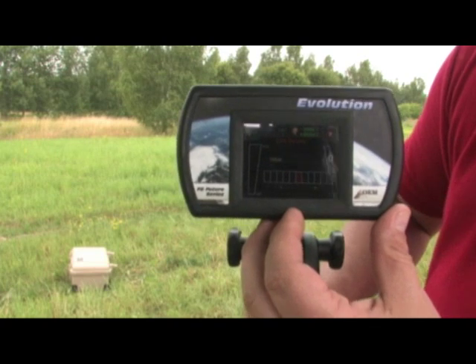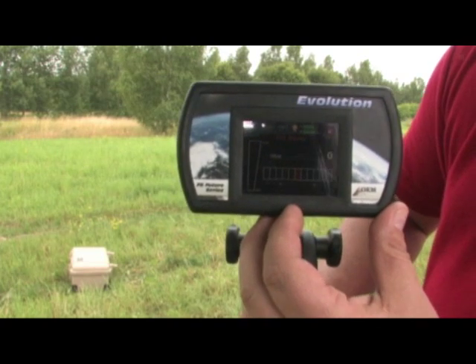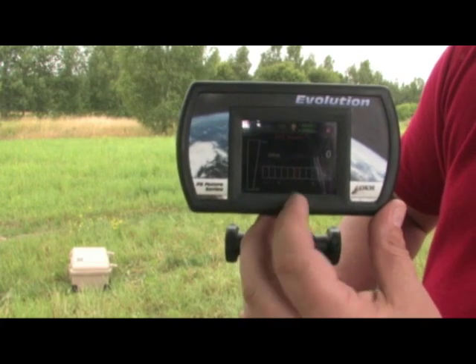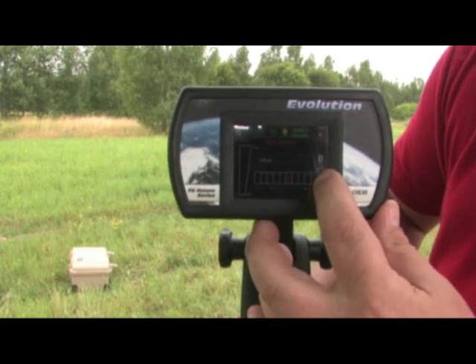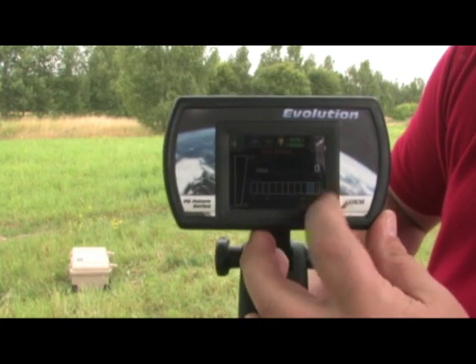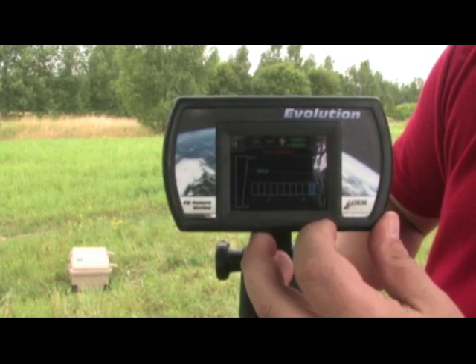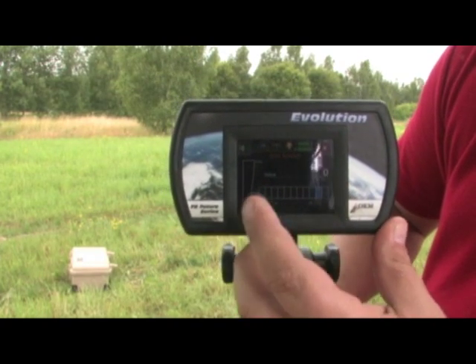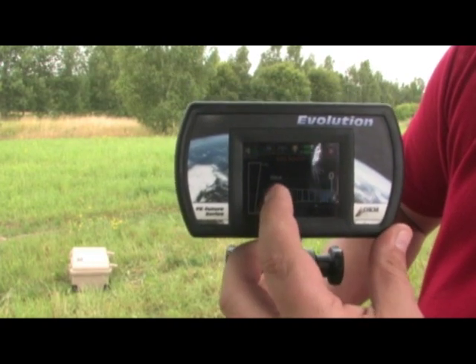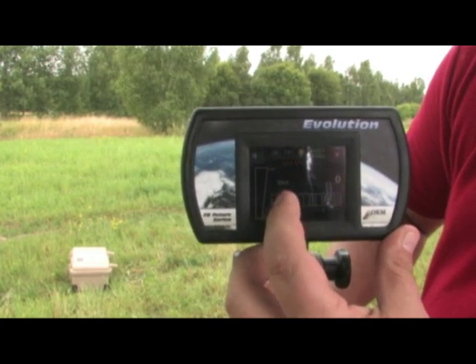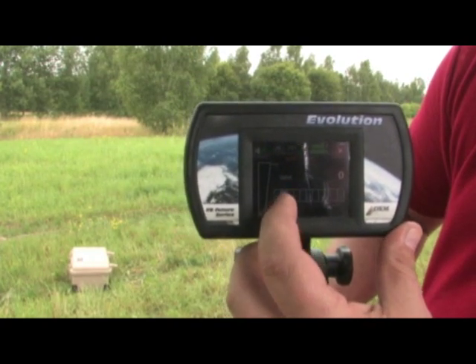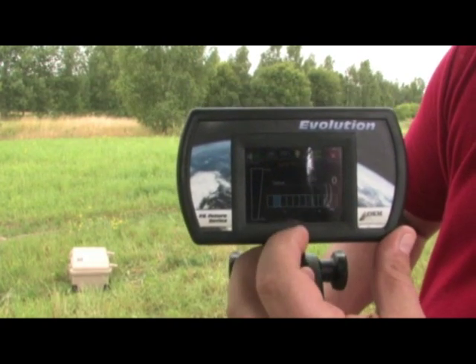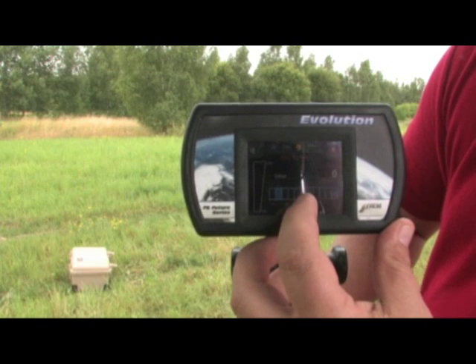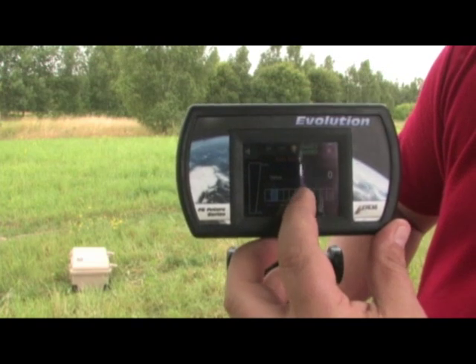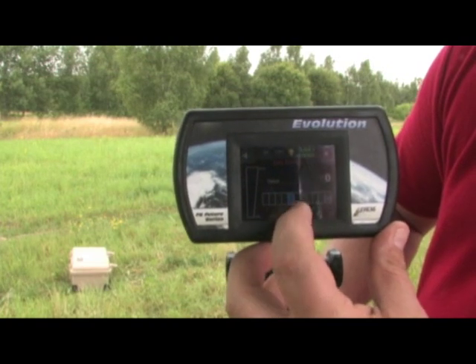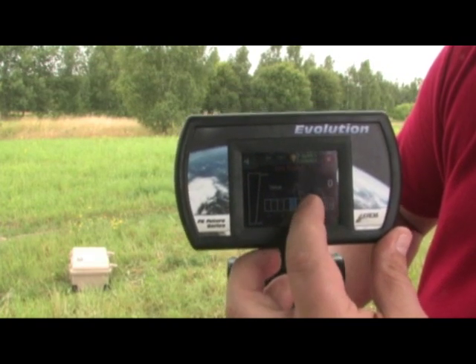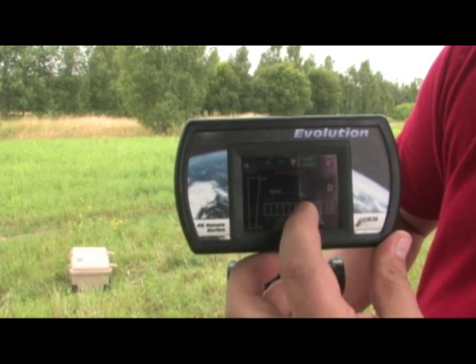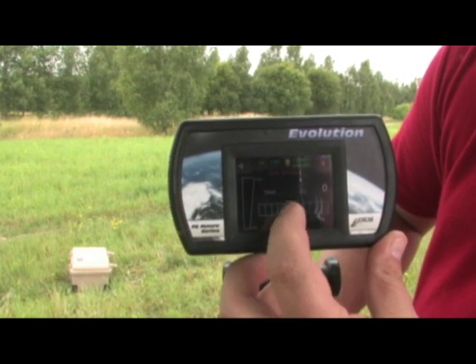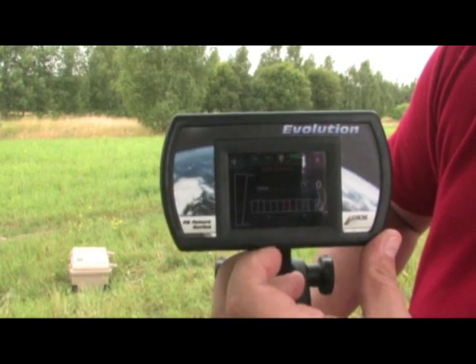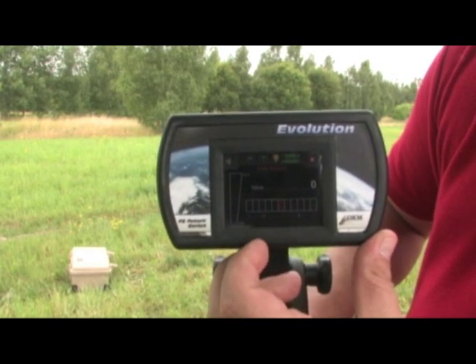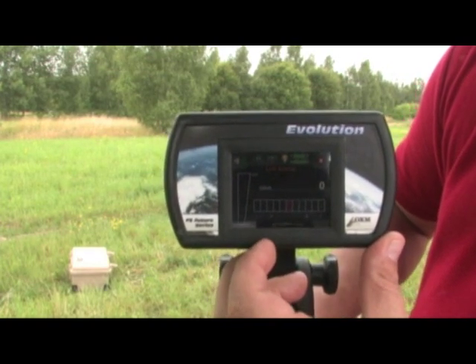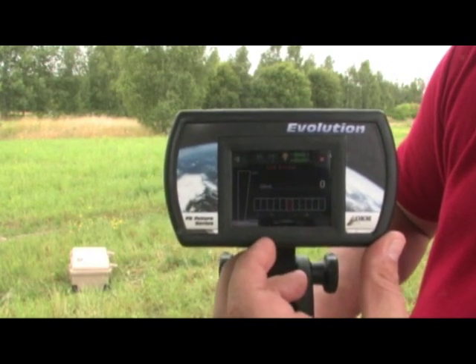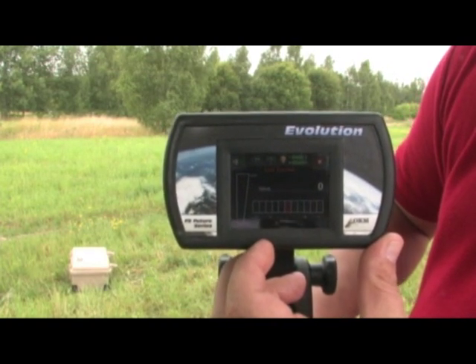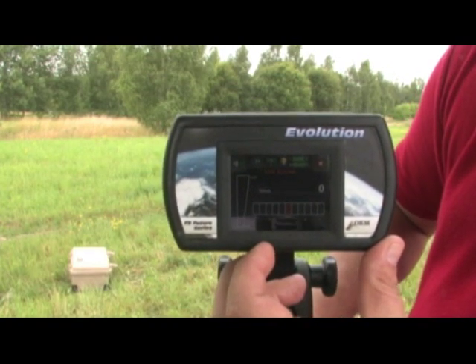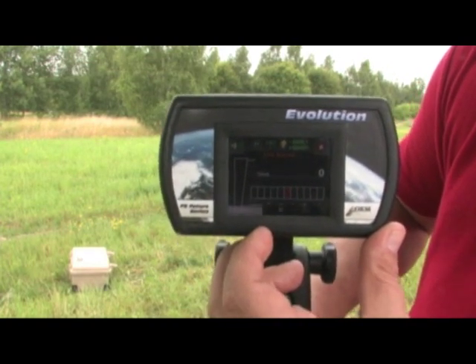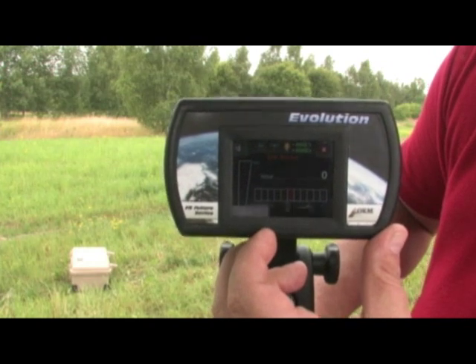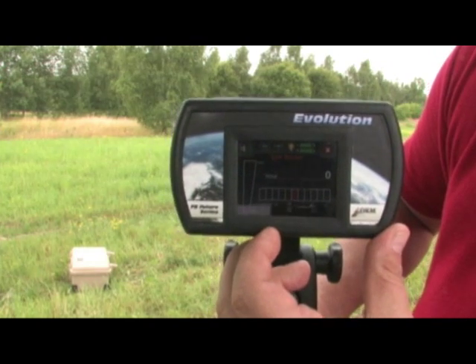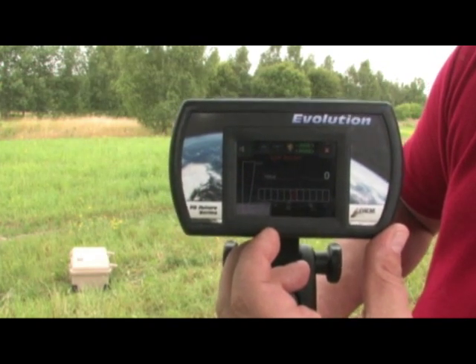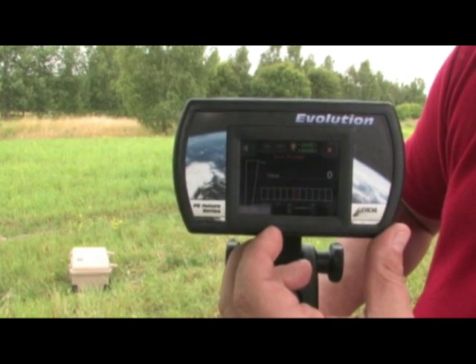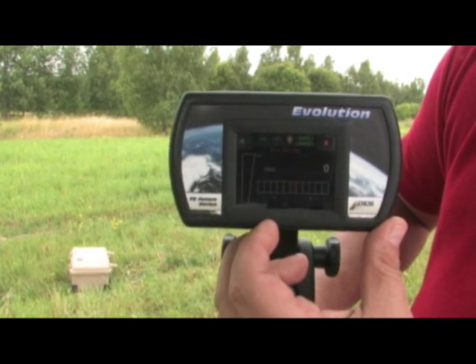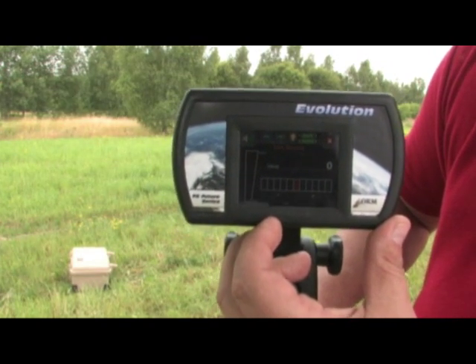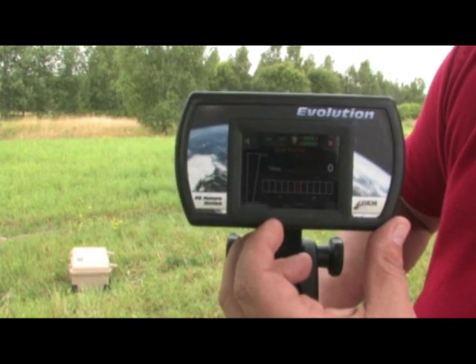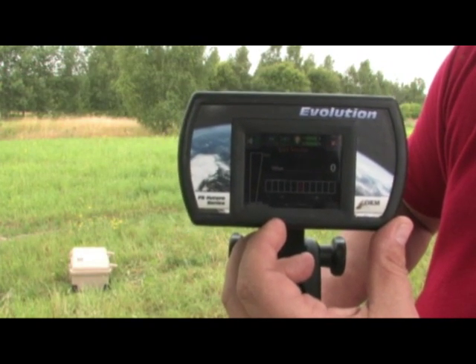If you need more sensitivity, push to the right side. If you need less, go to the left side. When it's in the middle, you'll see it is red and it's automatic. This default setting — the red — means it's on automatic mode.